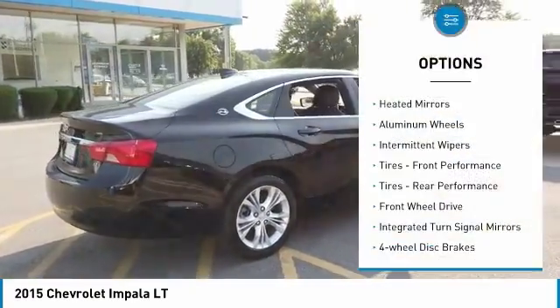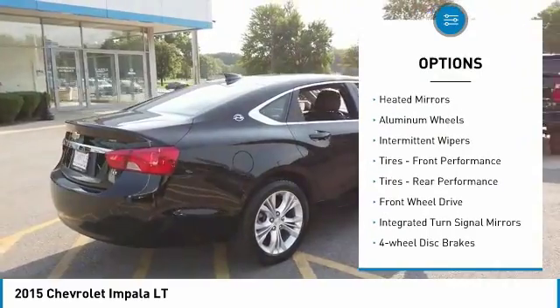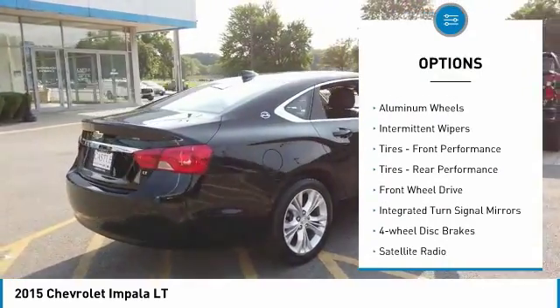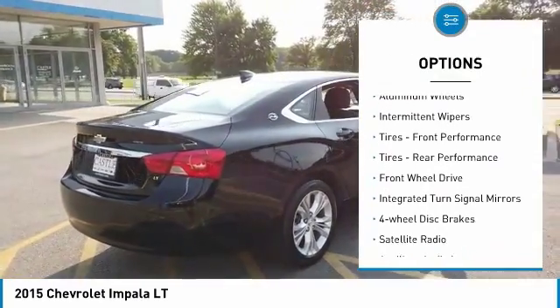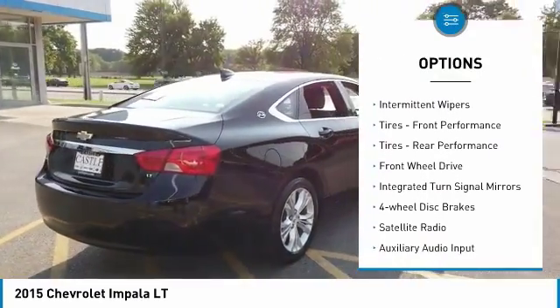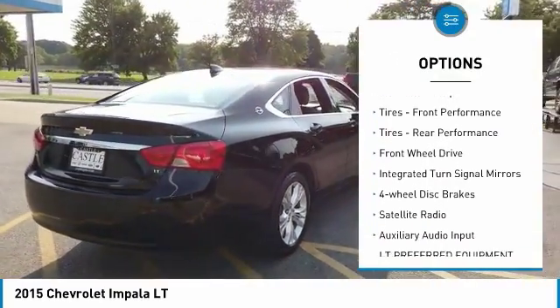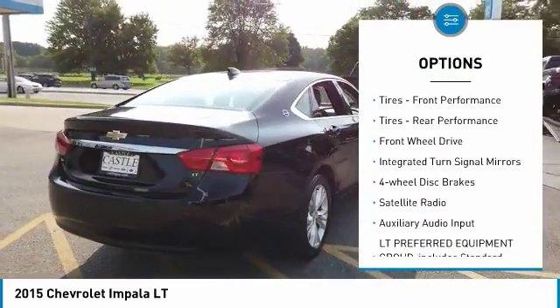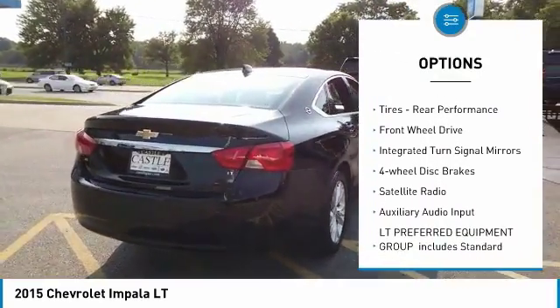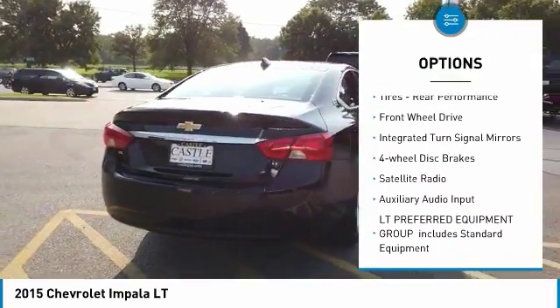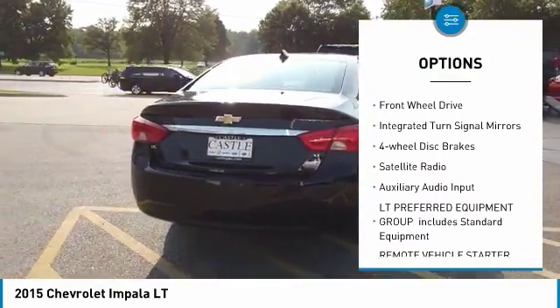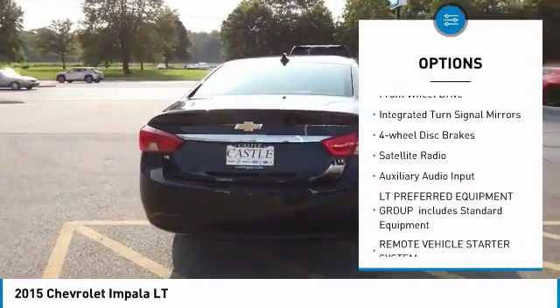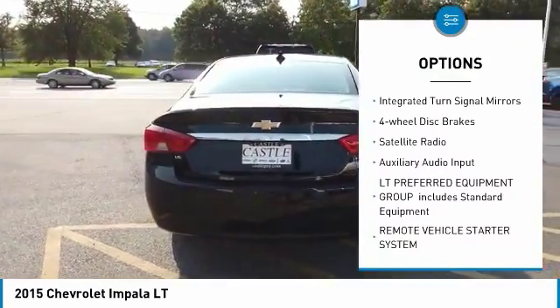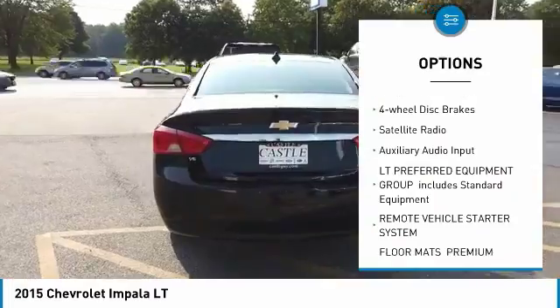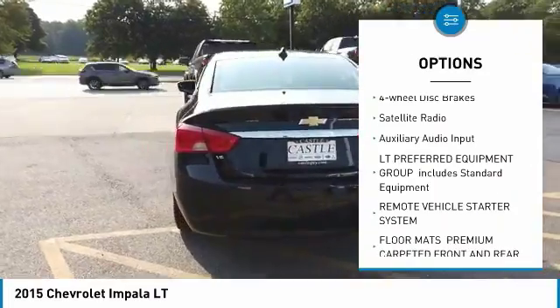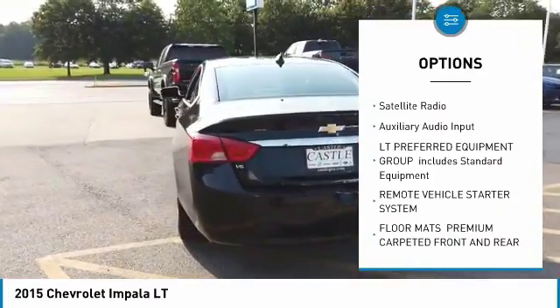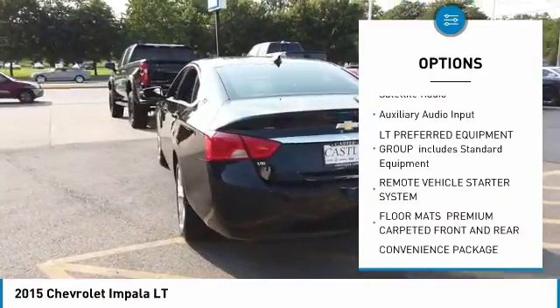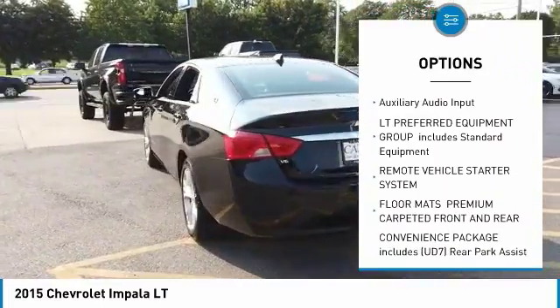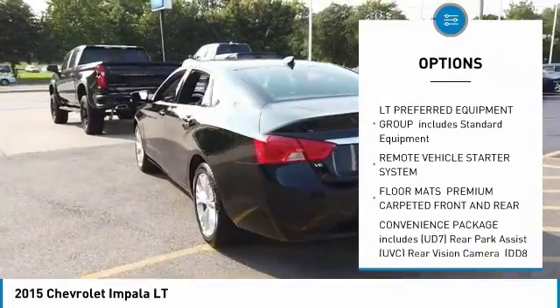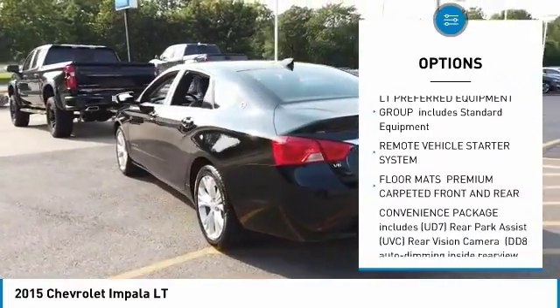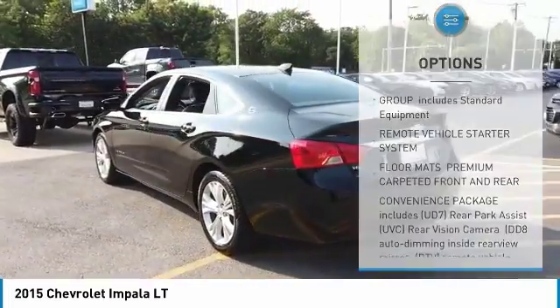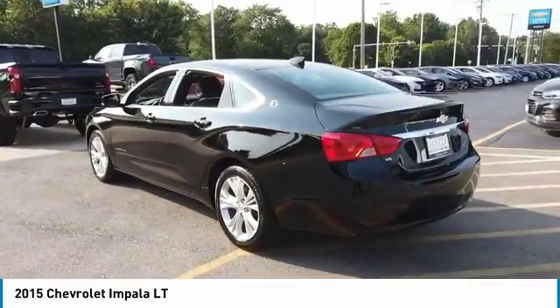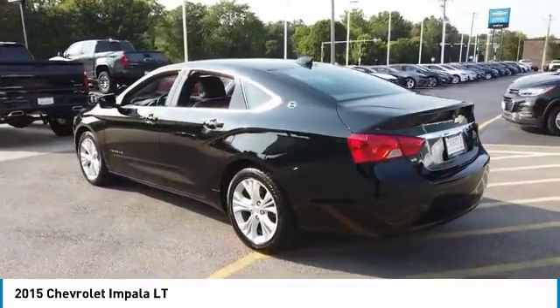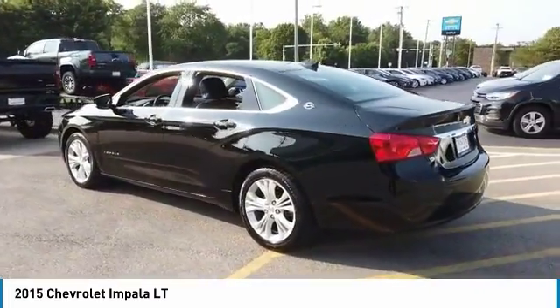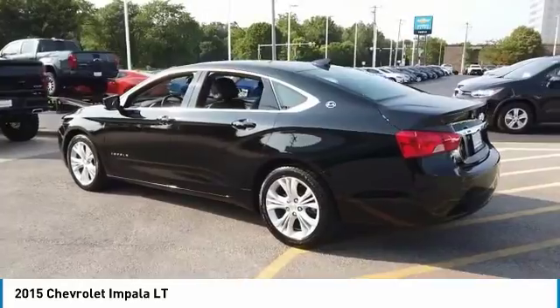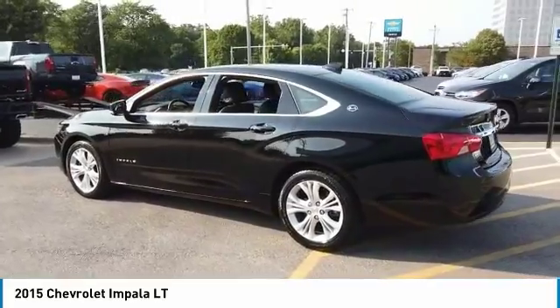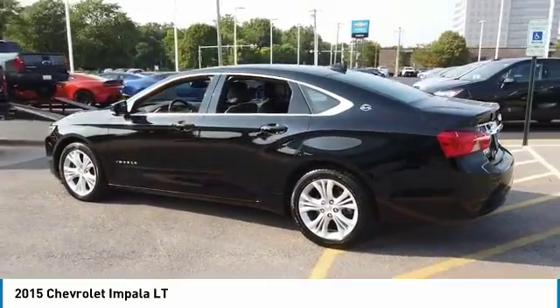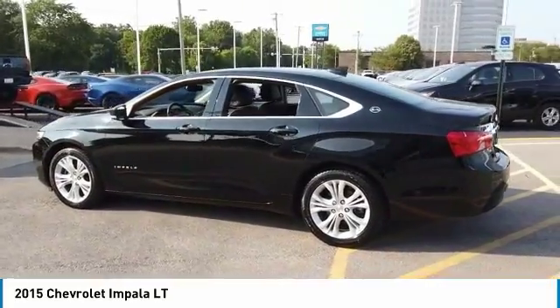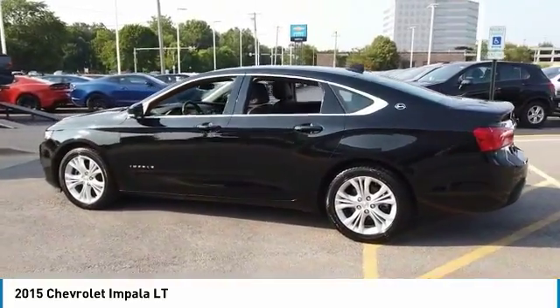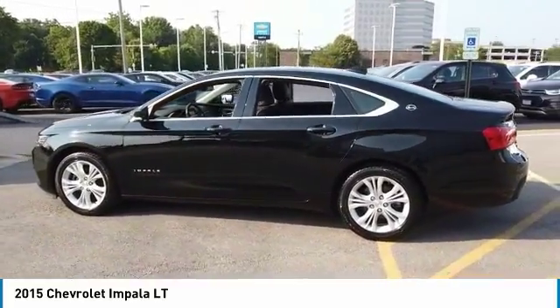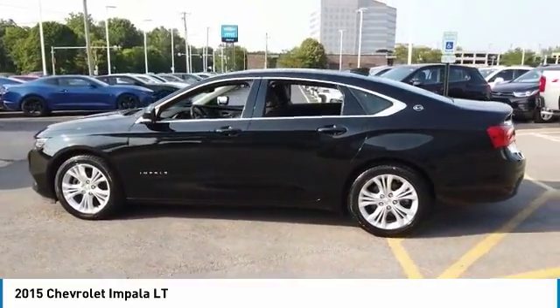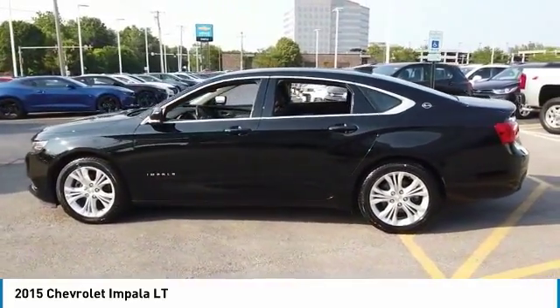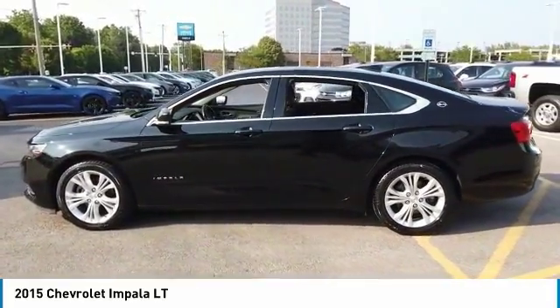Heated mirrors, aluminum wheels, intermittent wipers, front and rear performance tires, FWD, integrated turn signal mirrors, four-wheel disc brakes, satellite radio, auxiliary audio input.